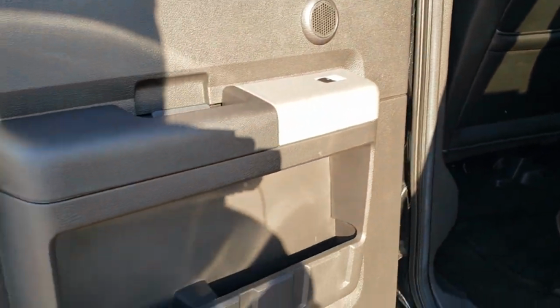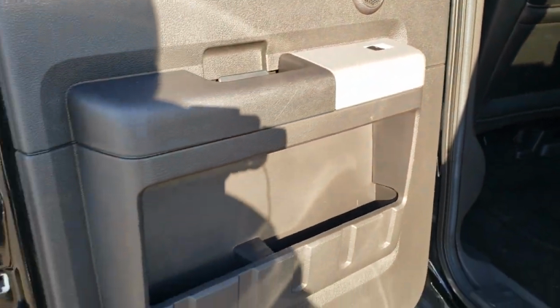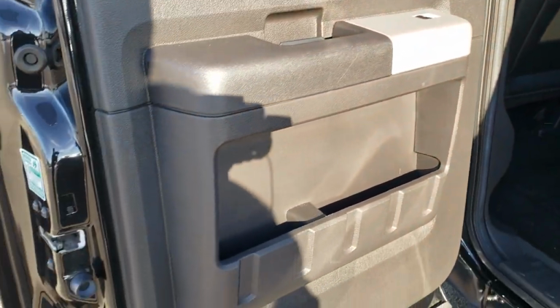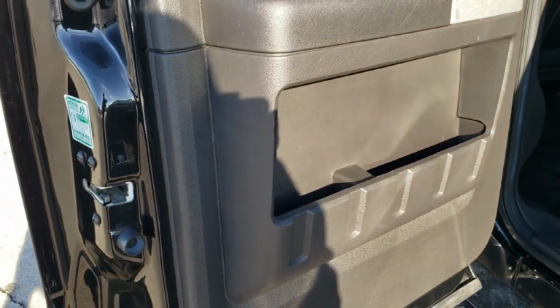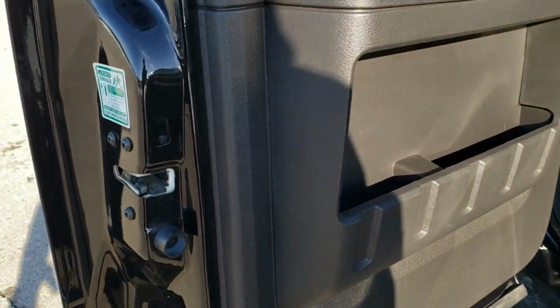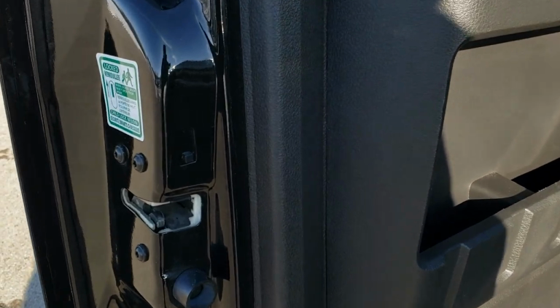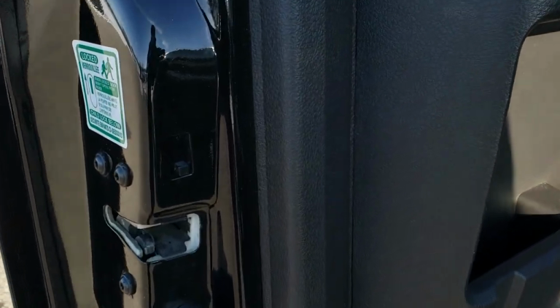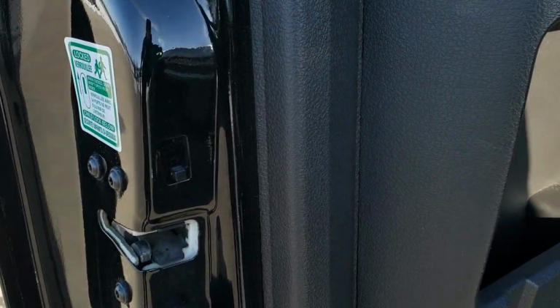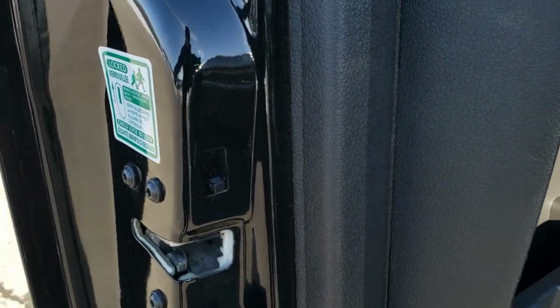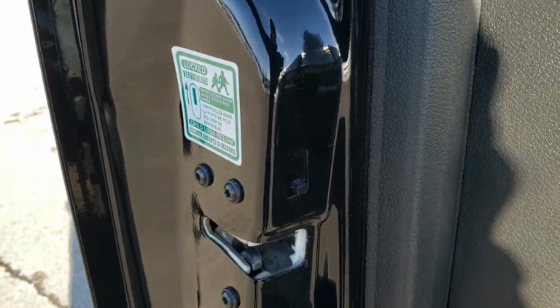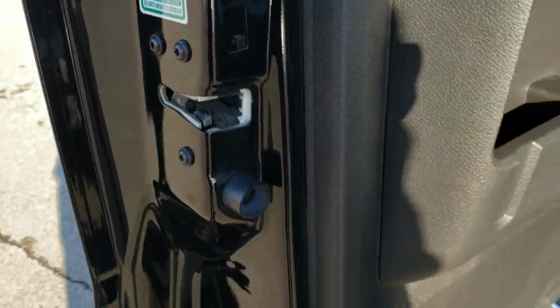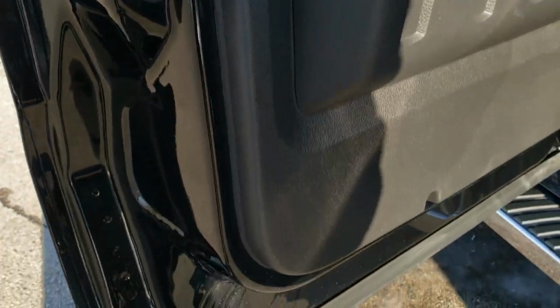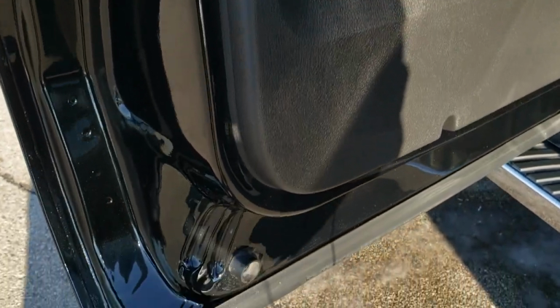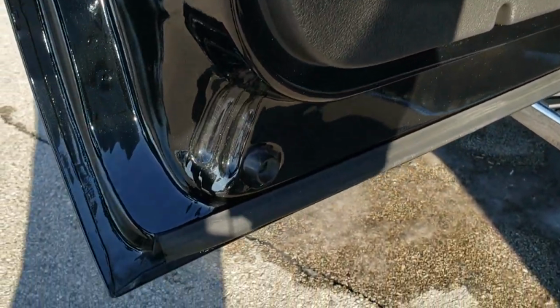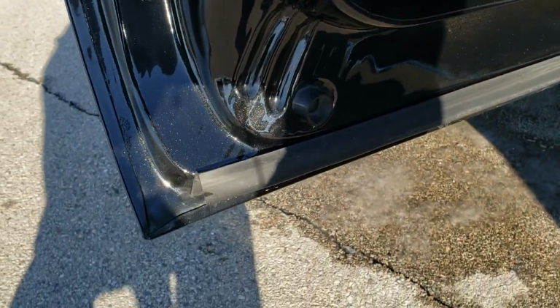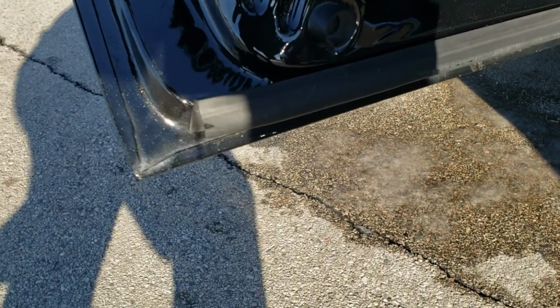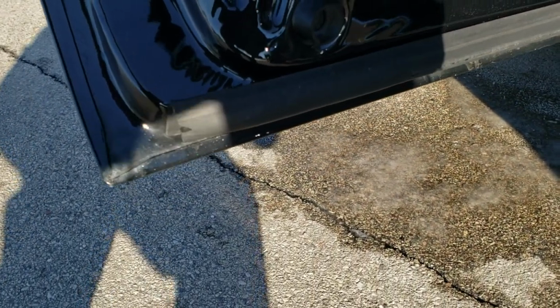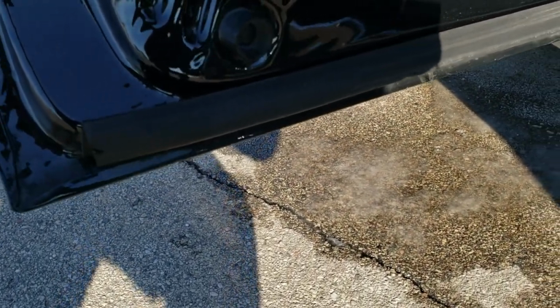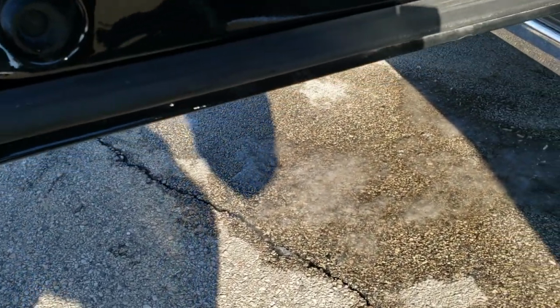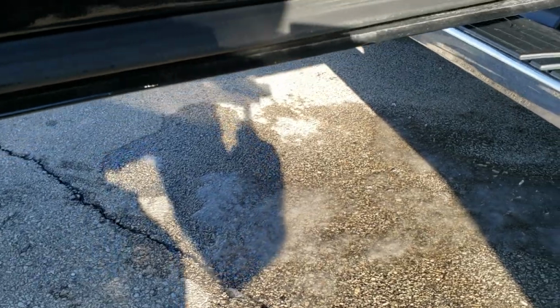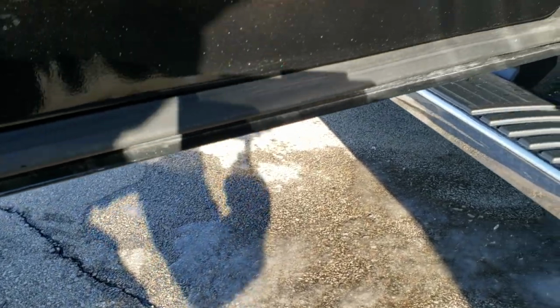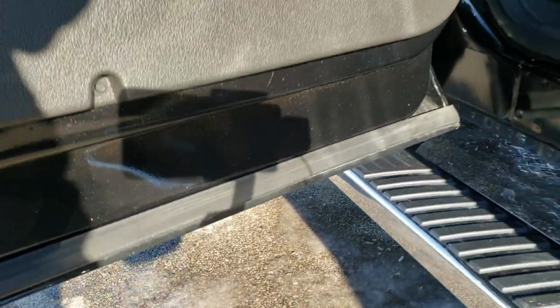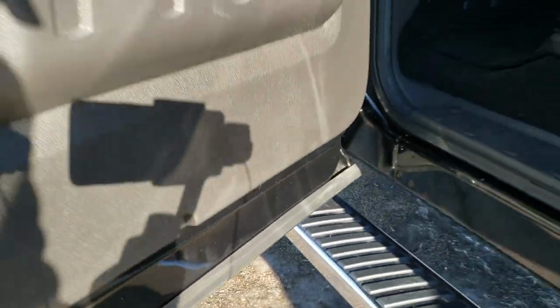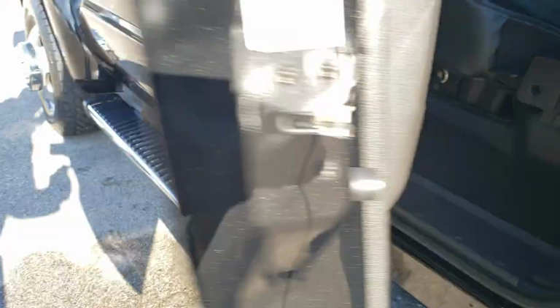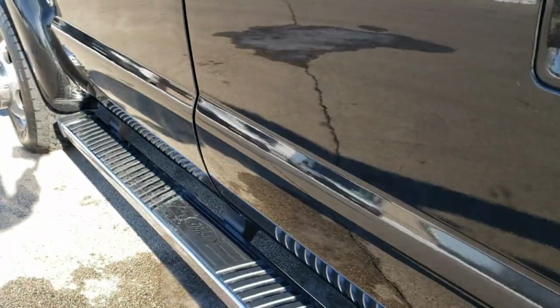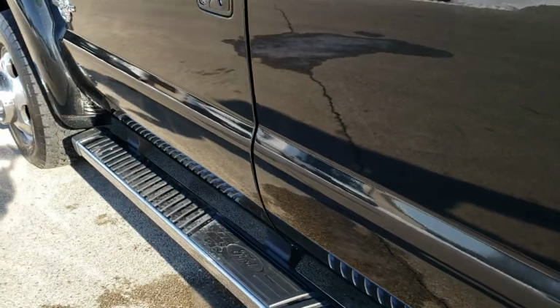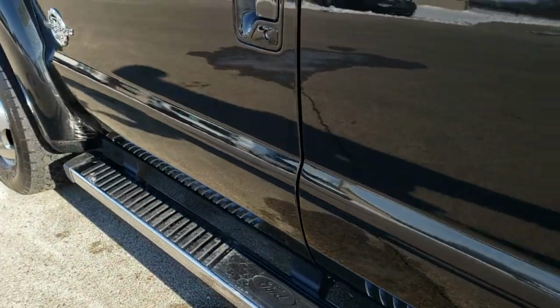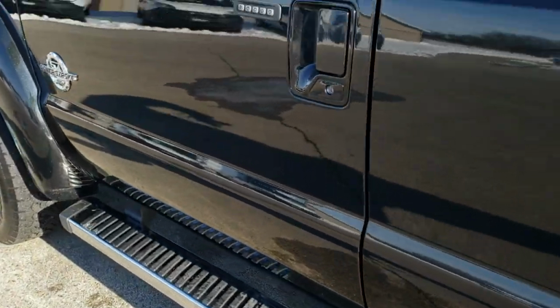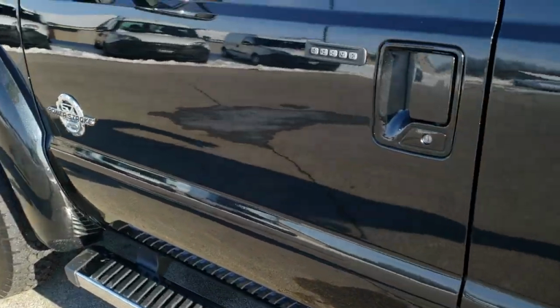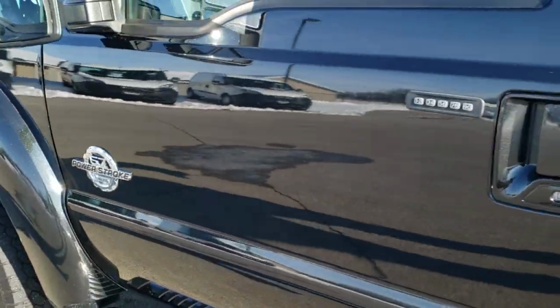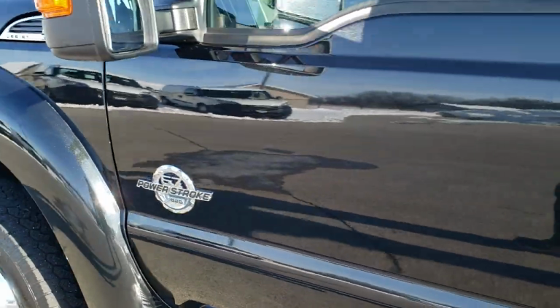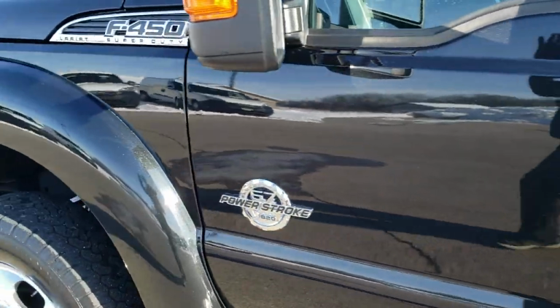The back door looks really good. You've got child safety locks in back as well. All the lower doors look really good — I didn't see any corrosion on them.